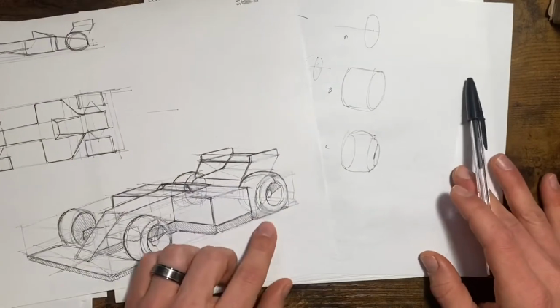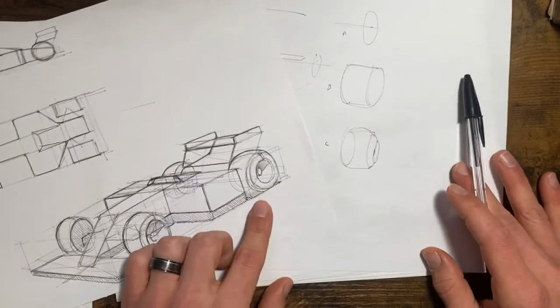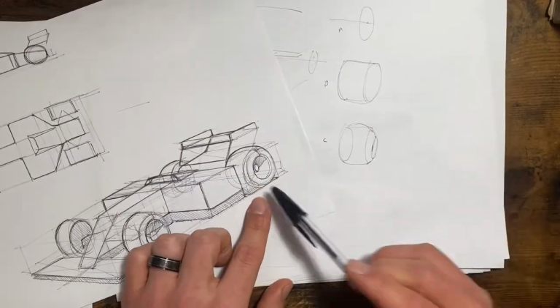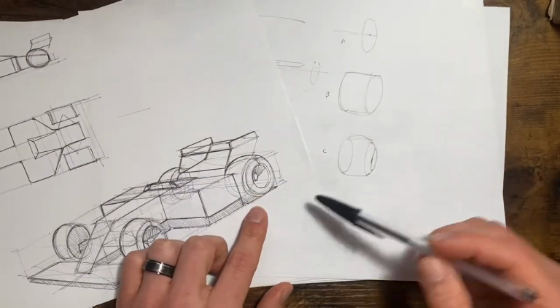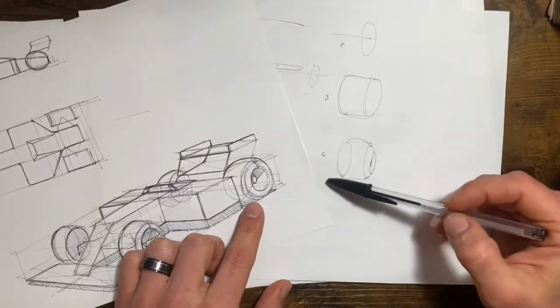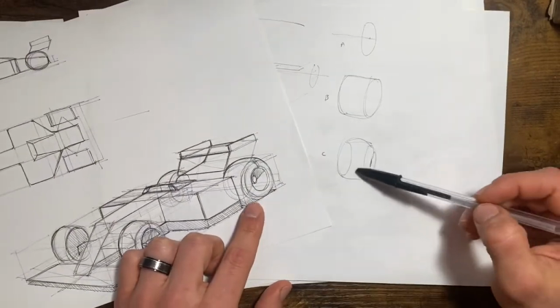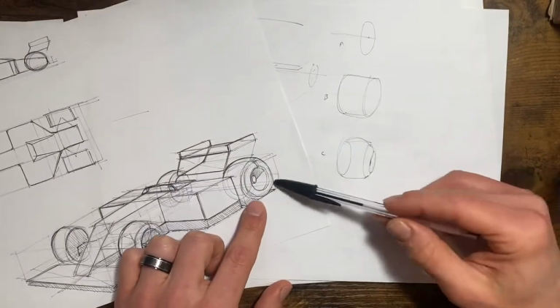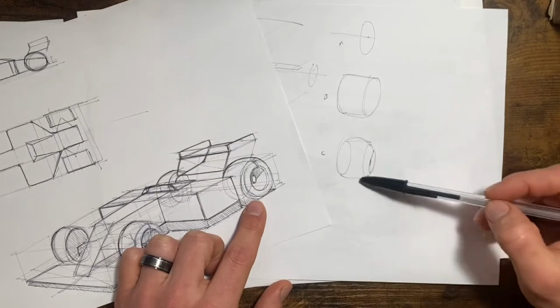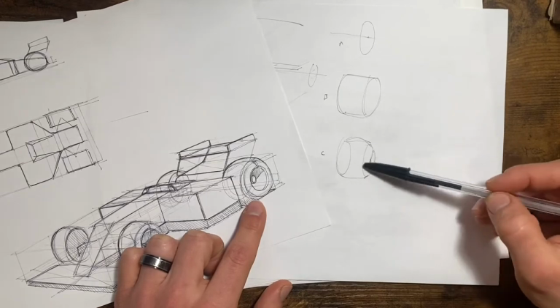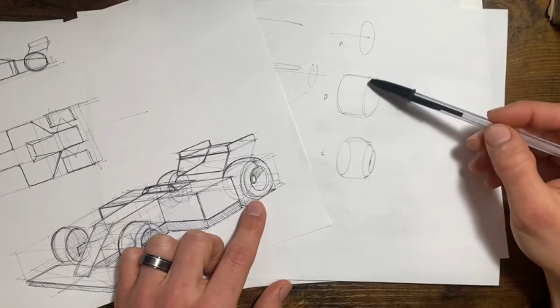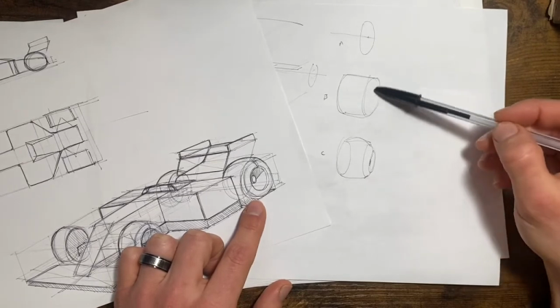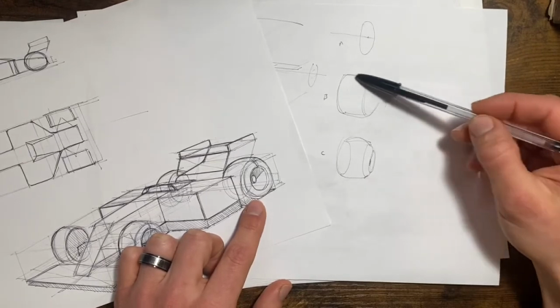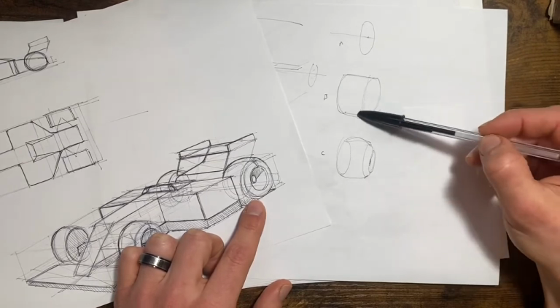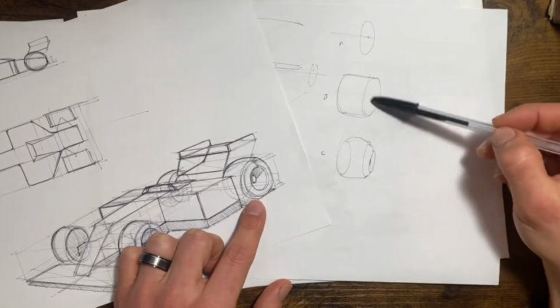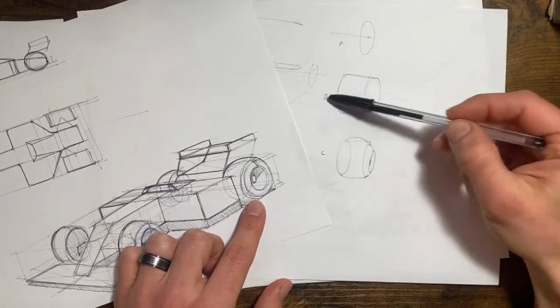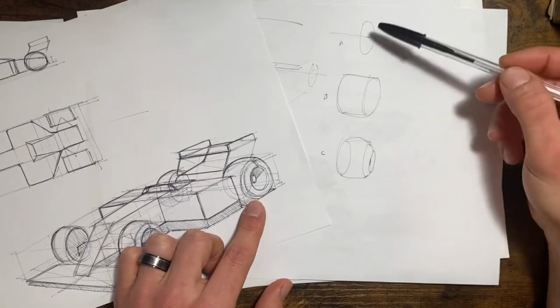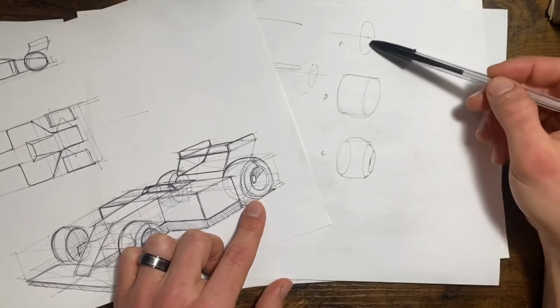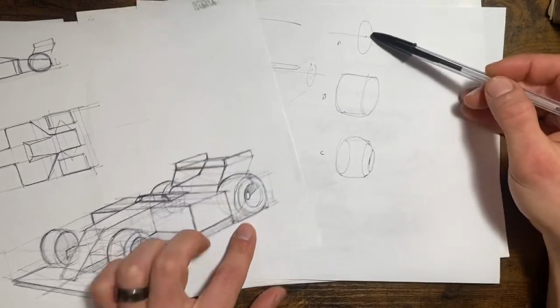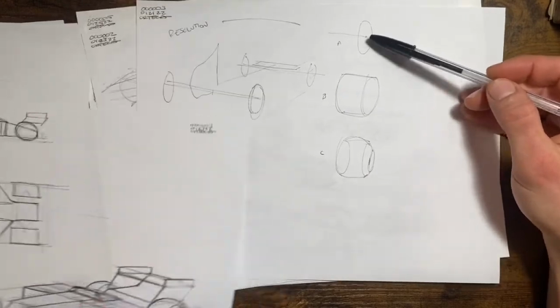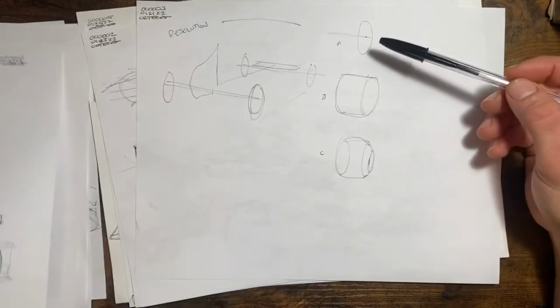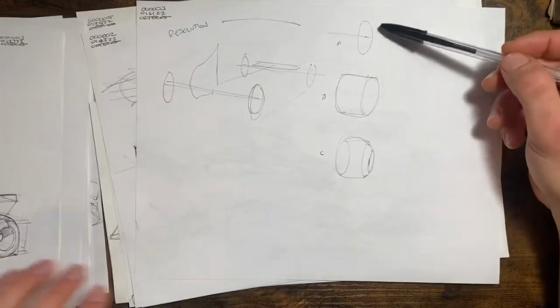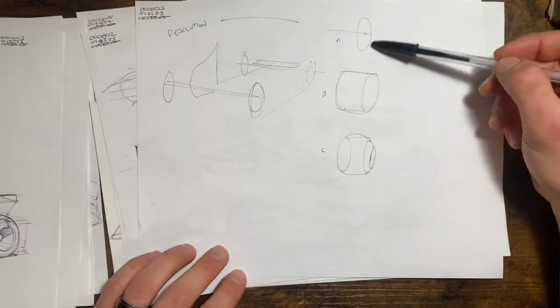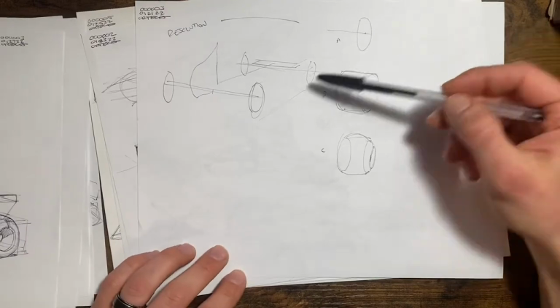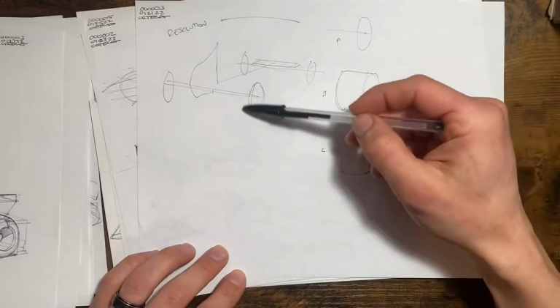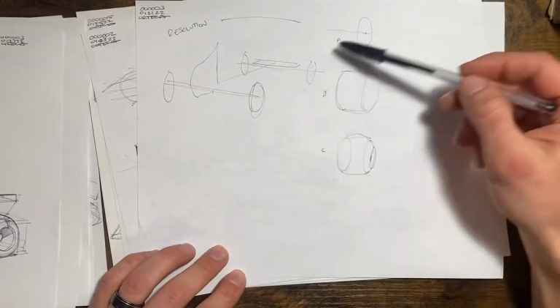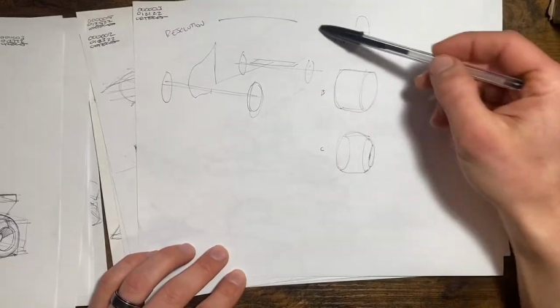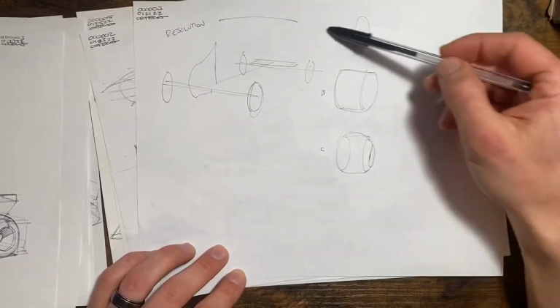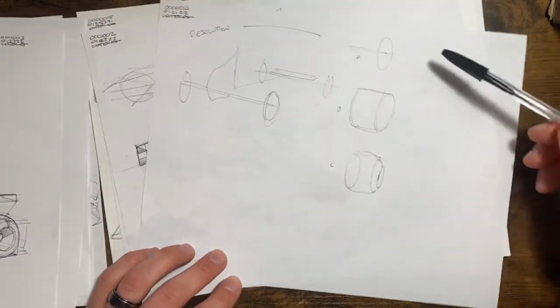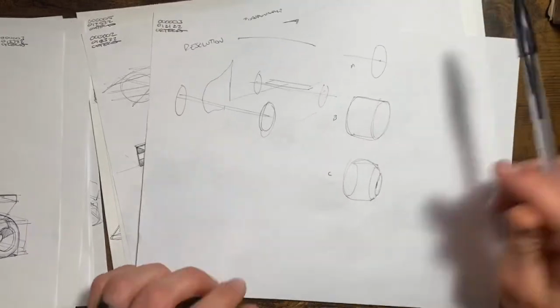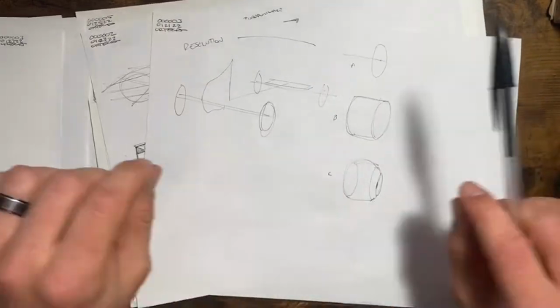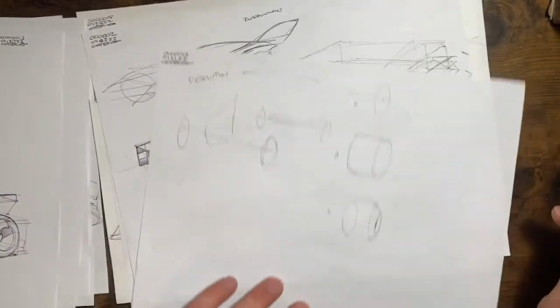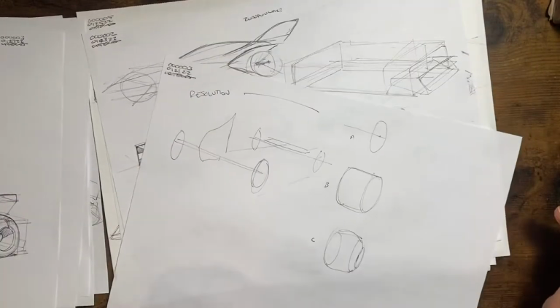Then saying okay, if you took it down a notch maybe it's just a flat cylinder, and if you went down even further maybe it's just a flat ellipse kind of sitting on a stick or something.